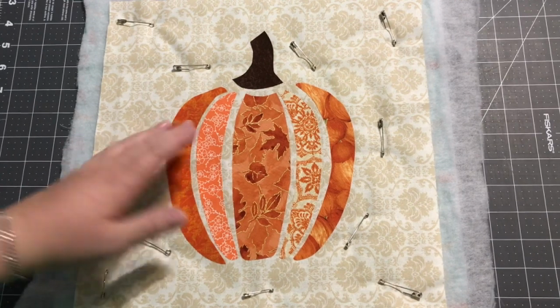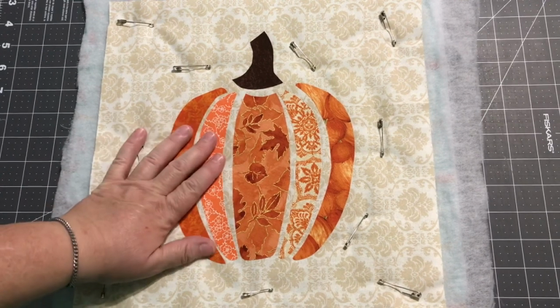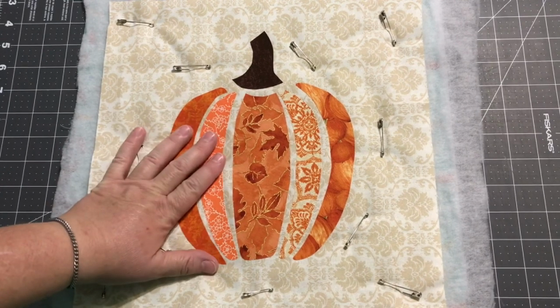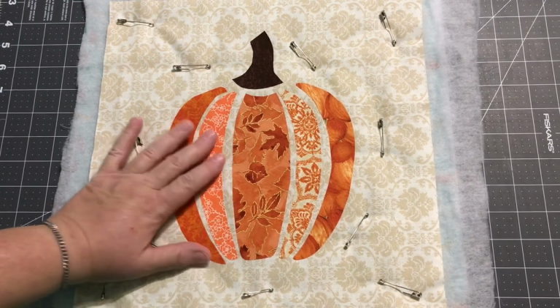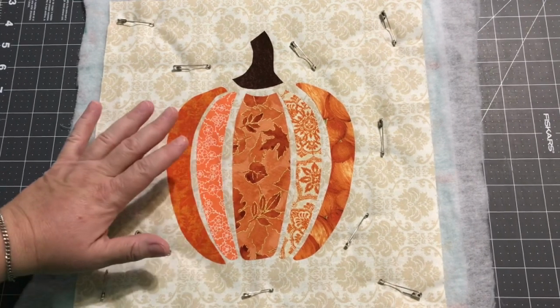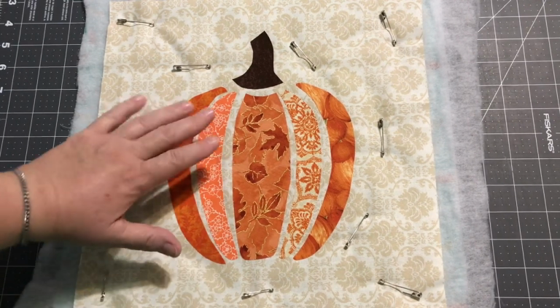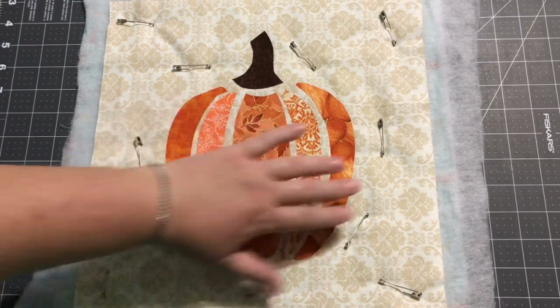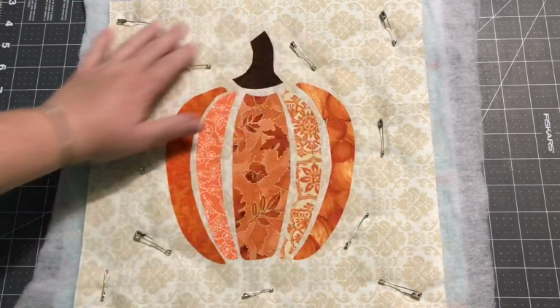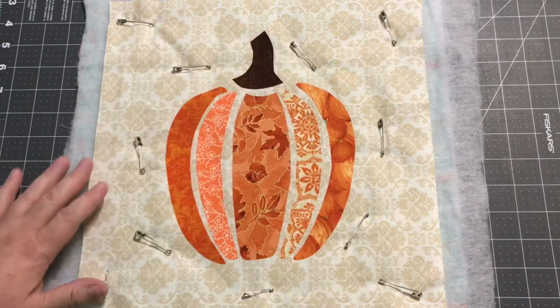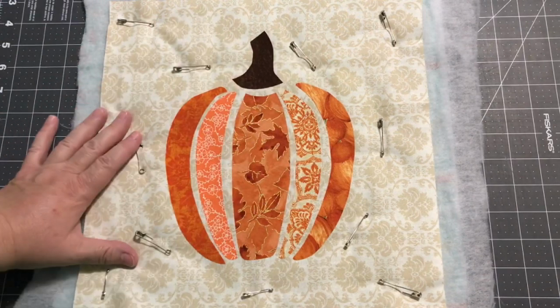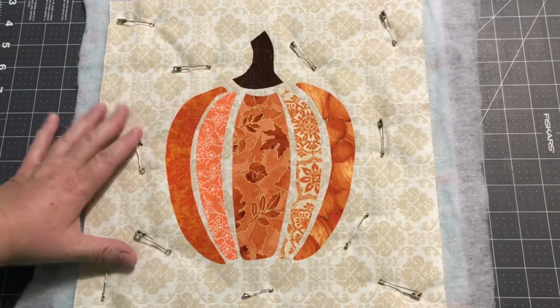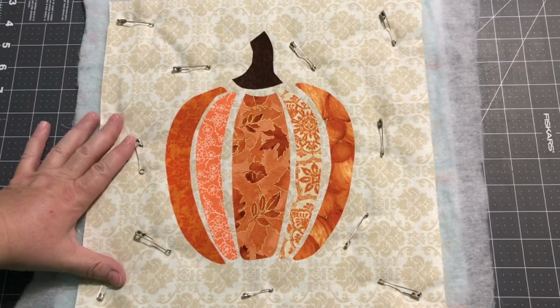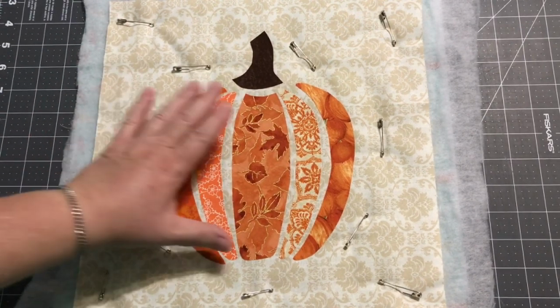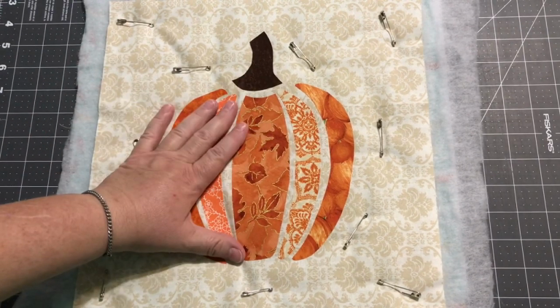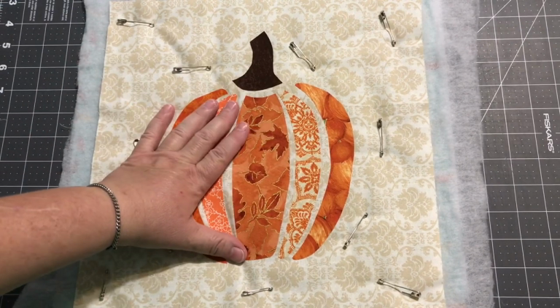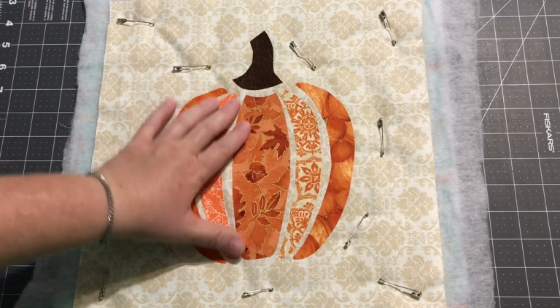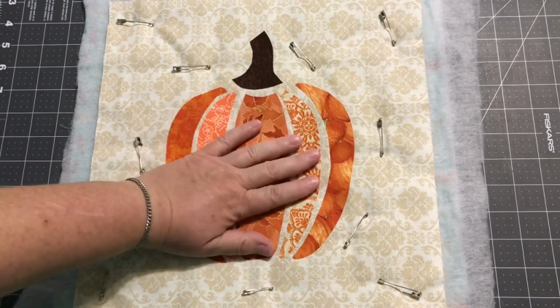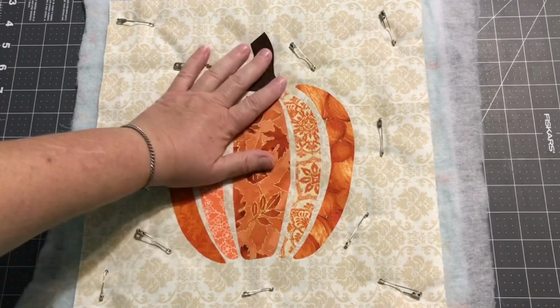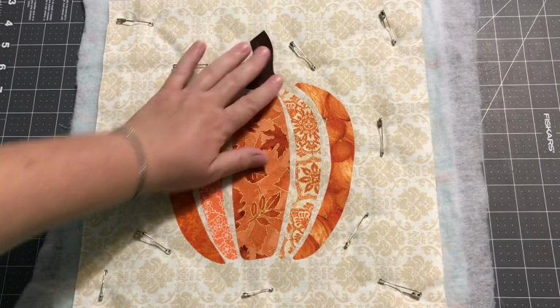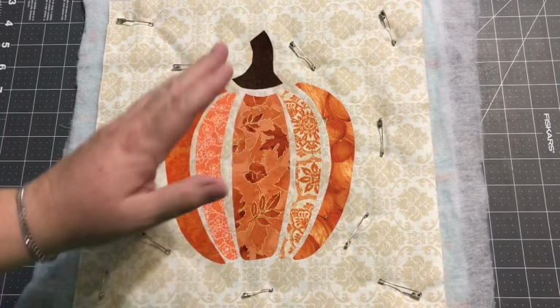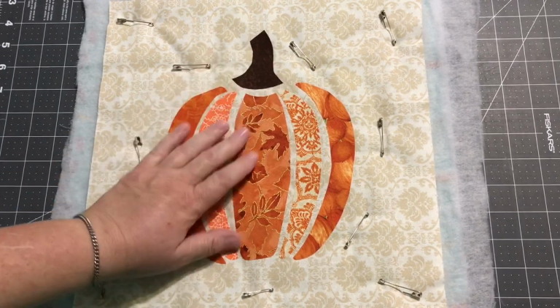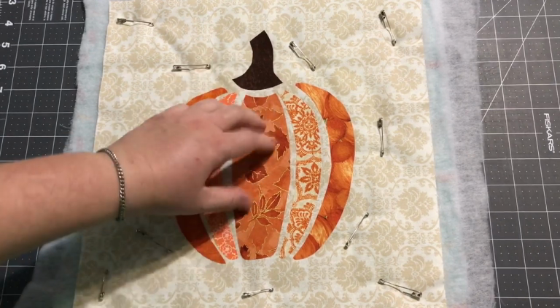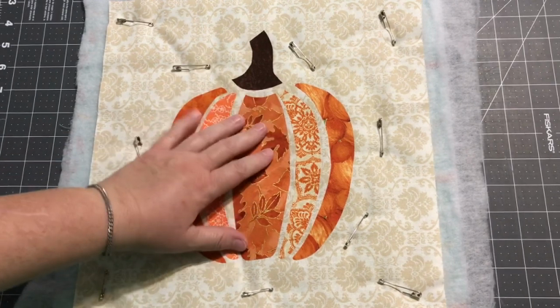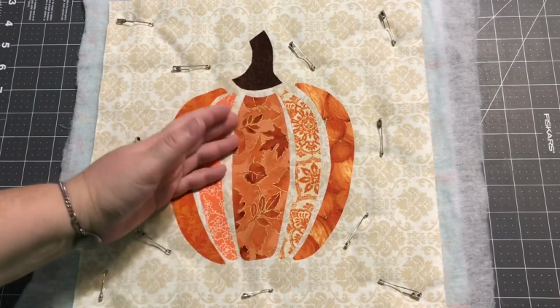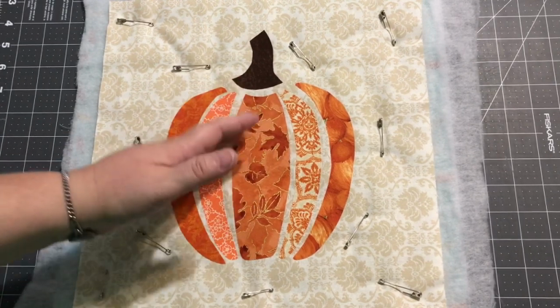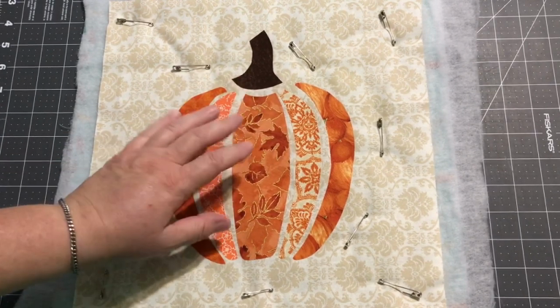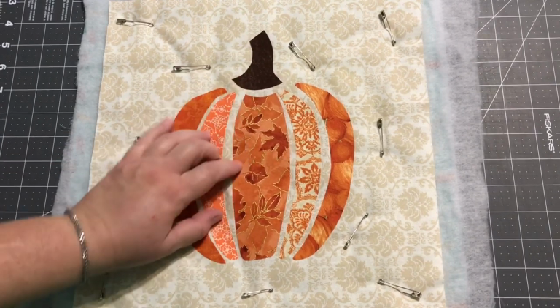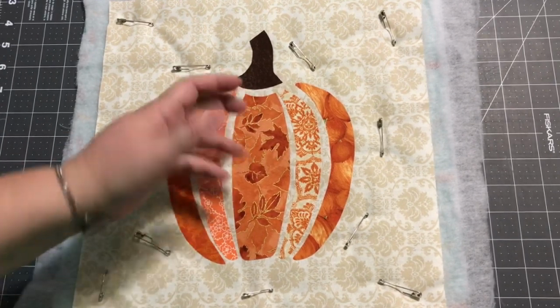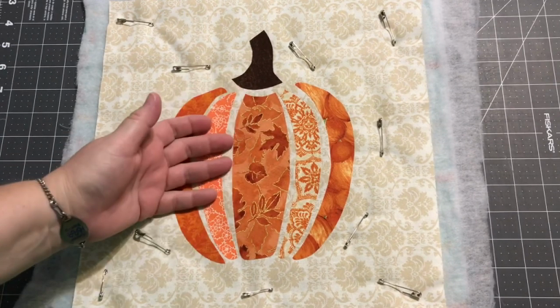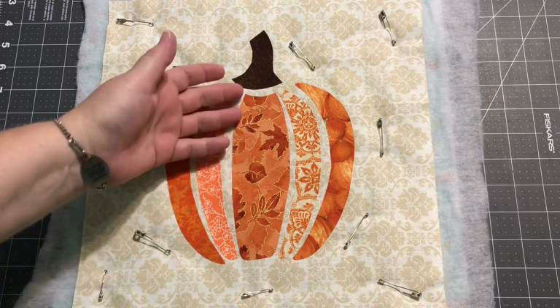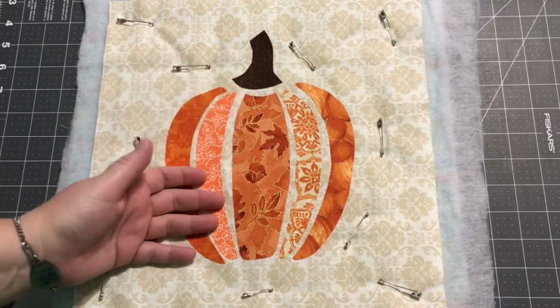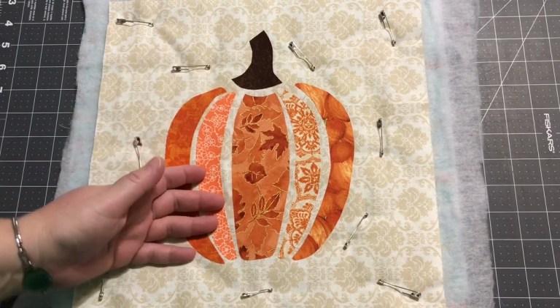I'm still working on the pumpkins. I have this individual piece — I just cut a 12 and a half inch background and I put my large pumpkin on it. It's all fused down, and I'm going to go ahead and take this over to the sewing machine and show you how to applique quilt it.